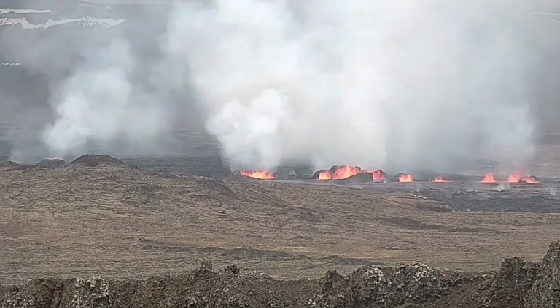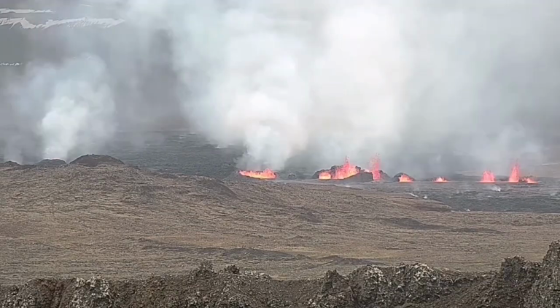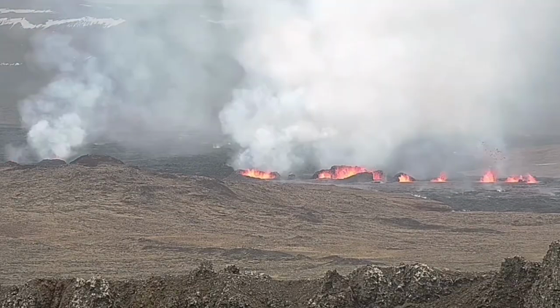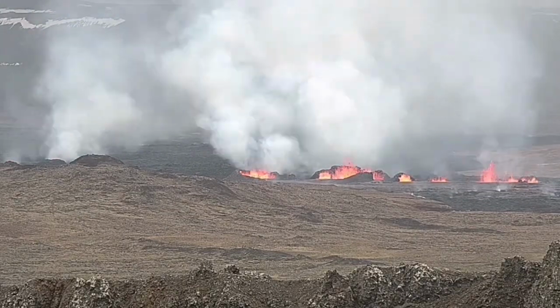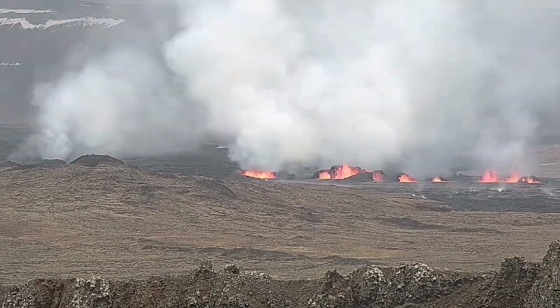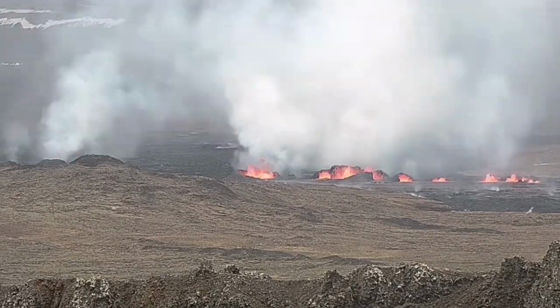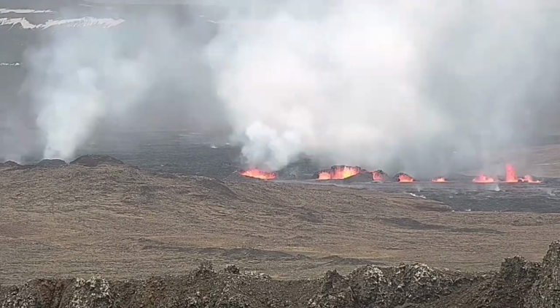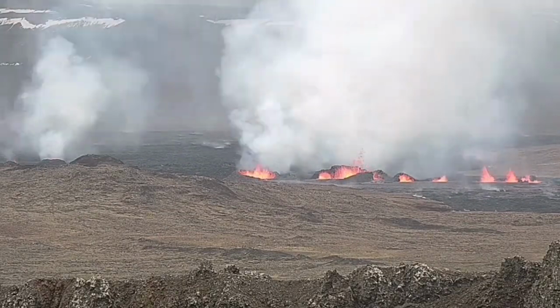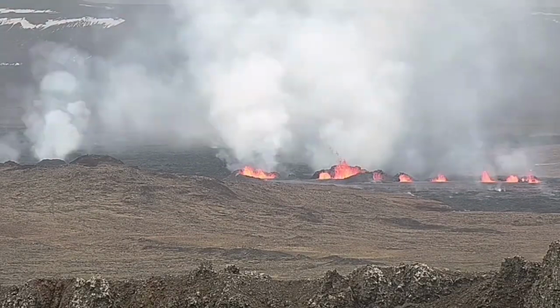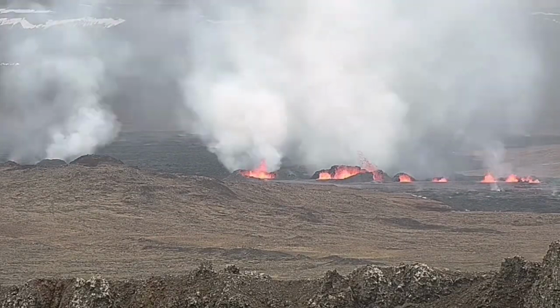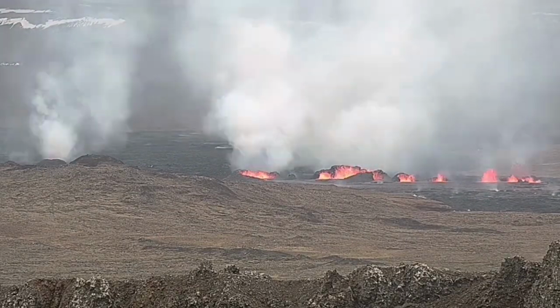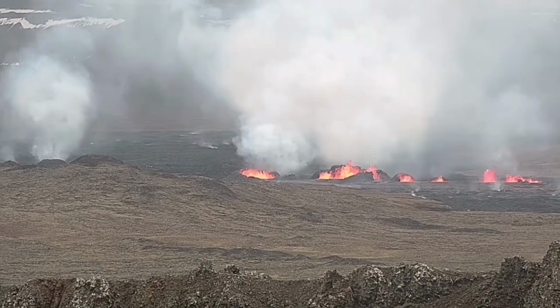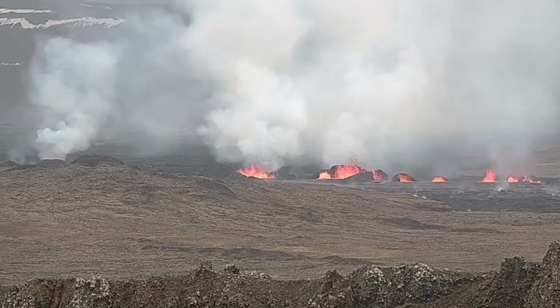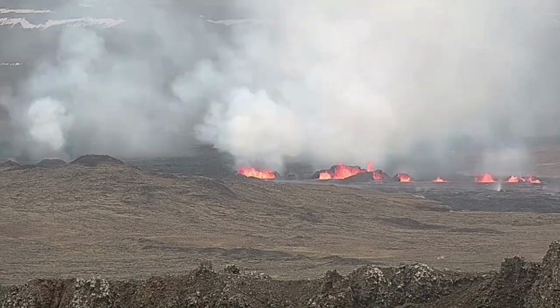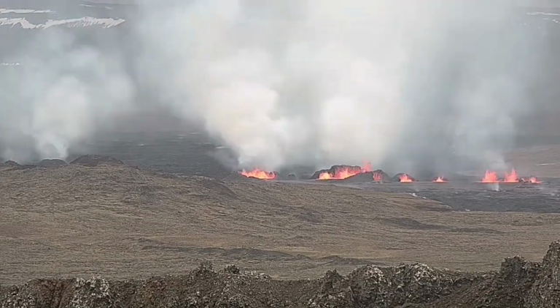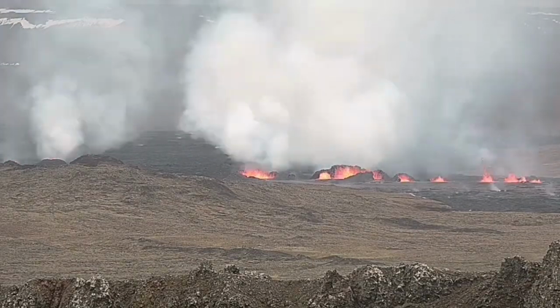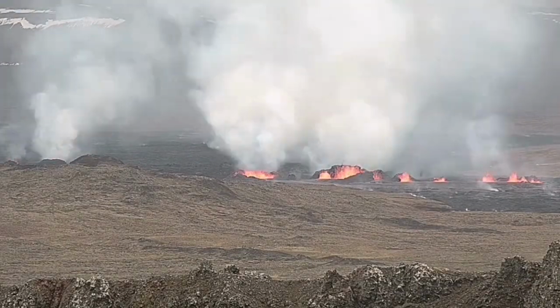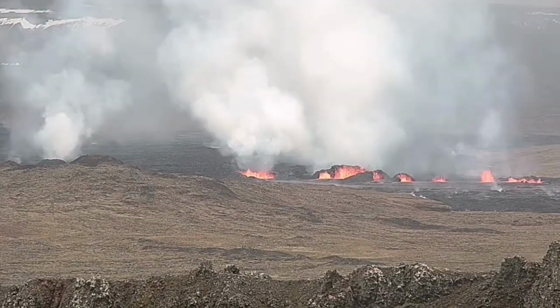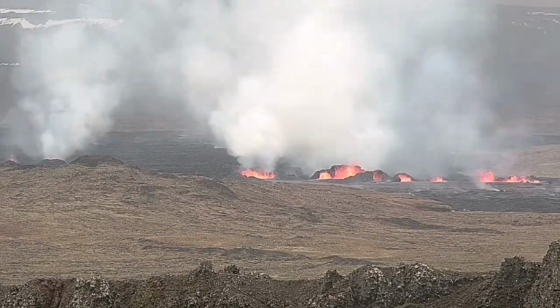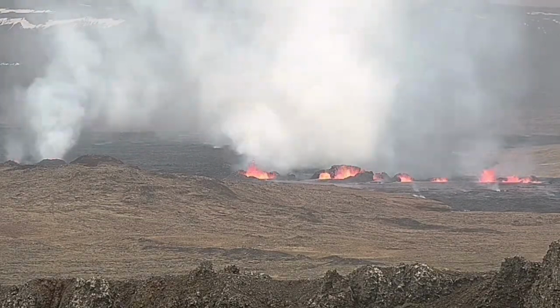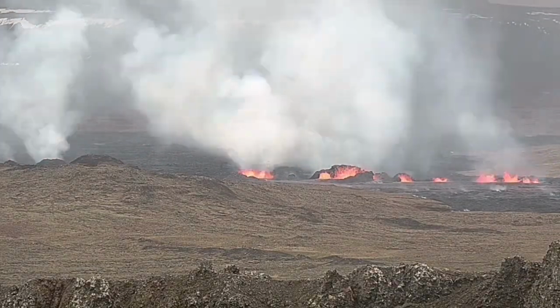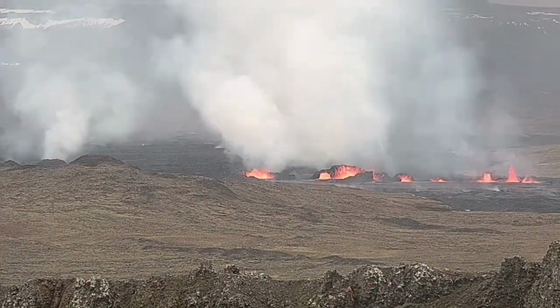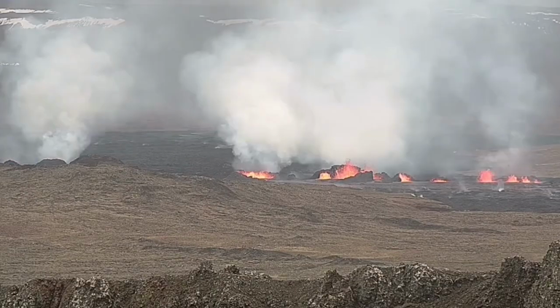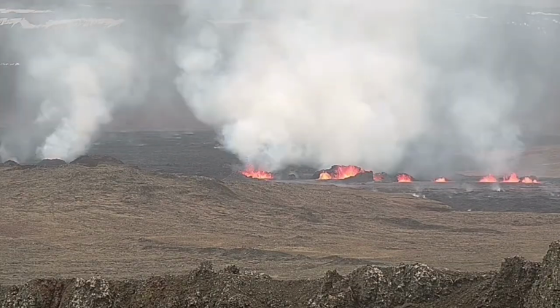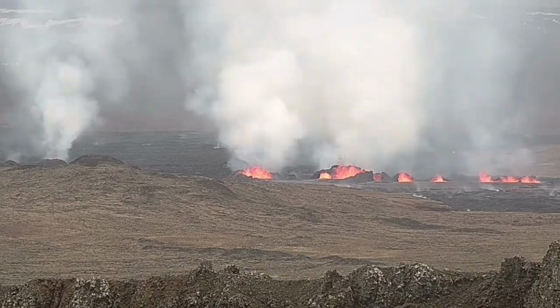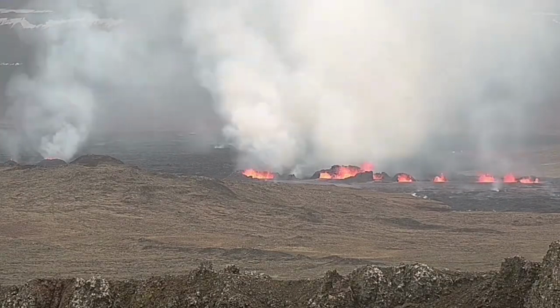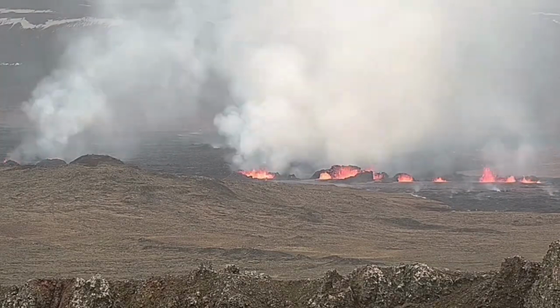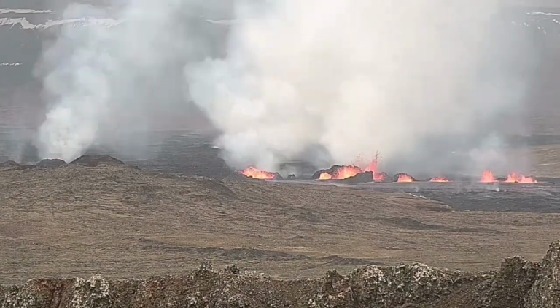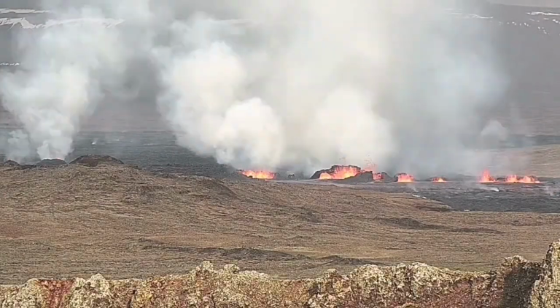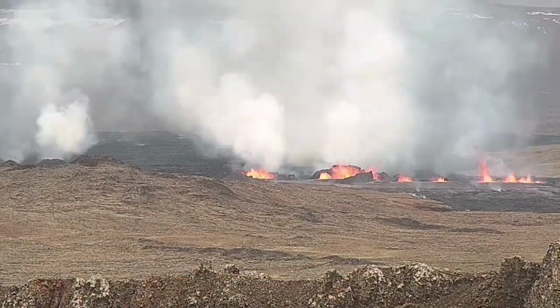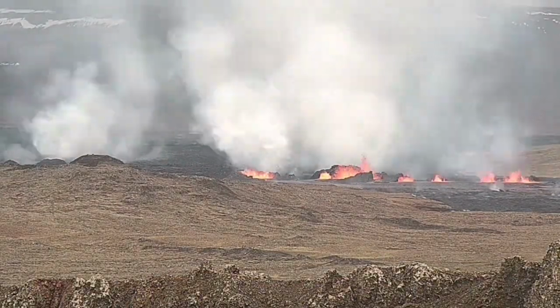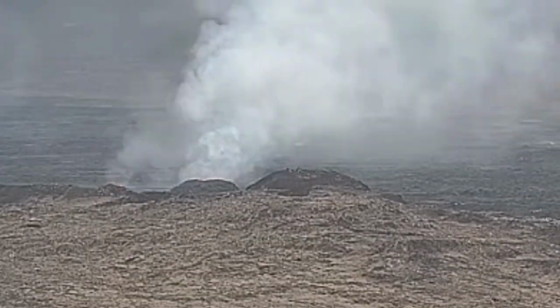Now you can see them — to the right is the second fissure, and to the left is the first fissure. As you can see, they are erupting and they are forming large craters. My estimate is that the largest of these have a height of 20 to 25 meters.